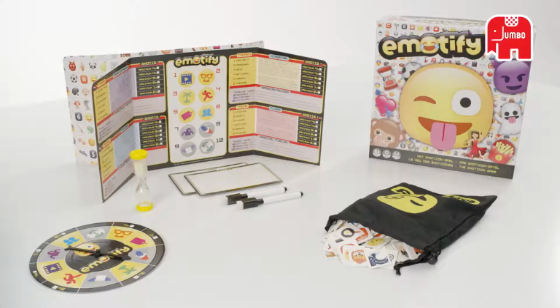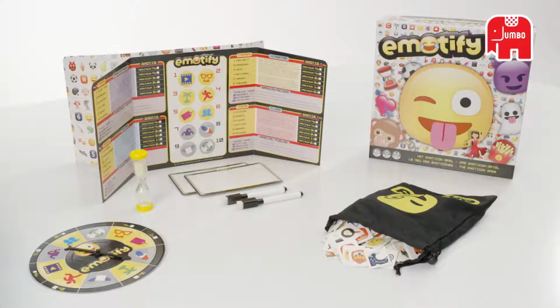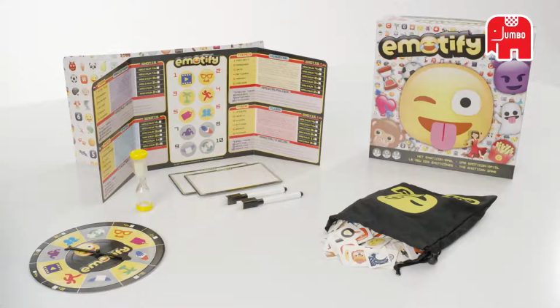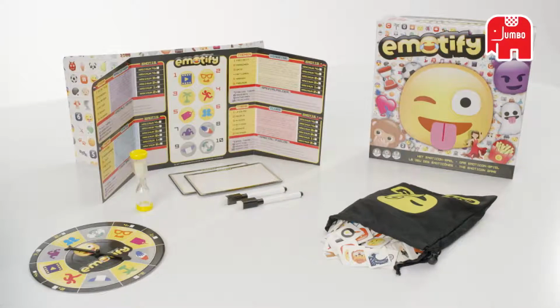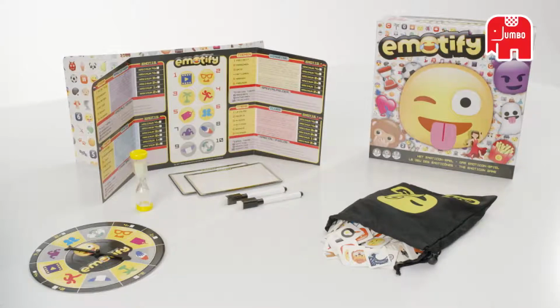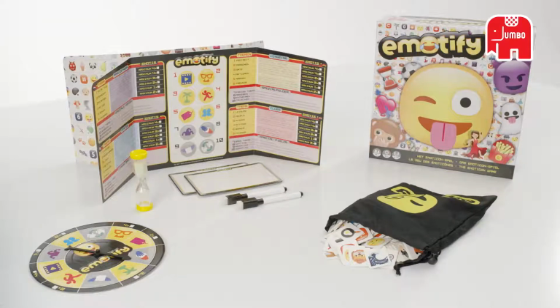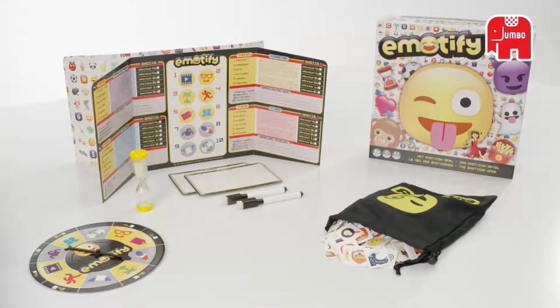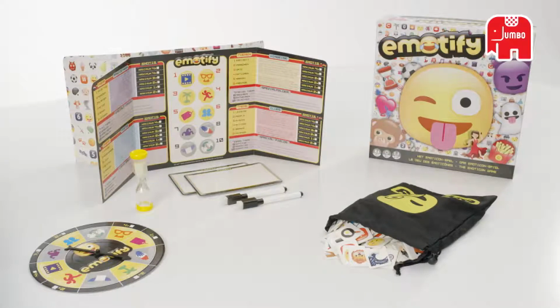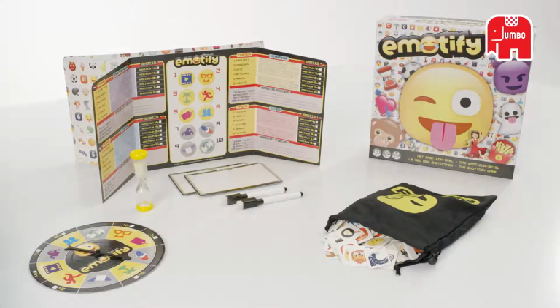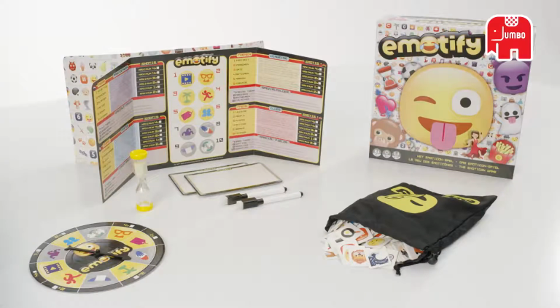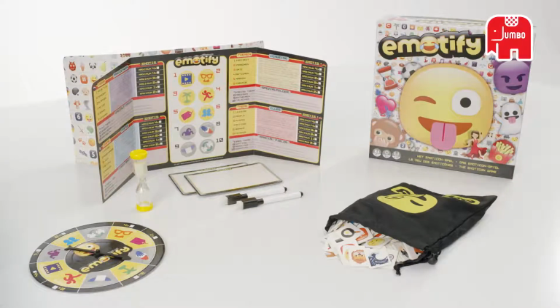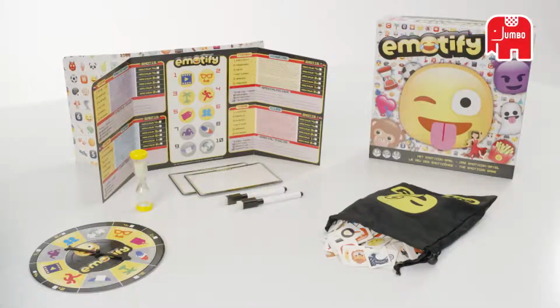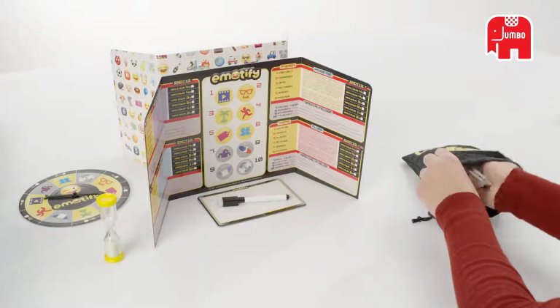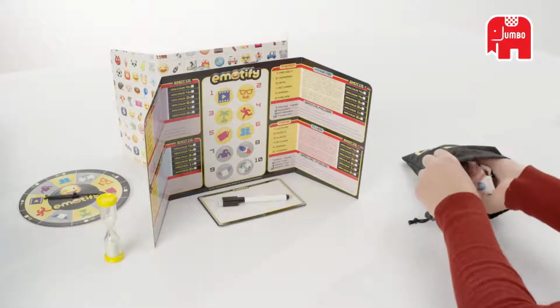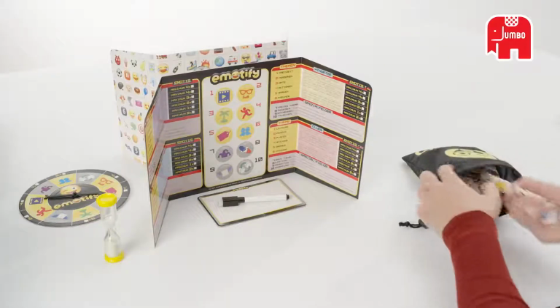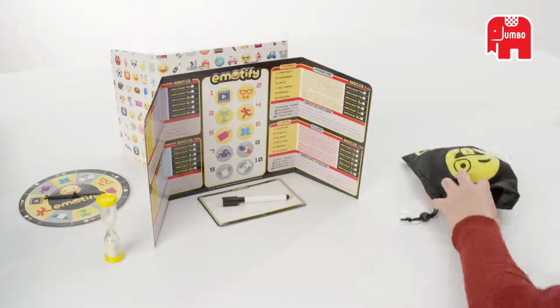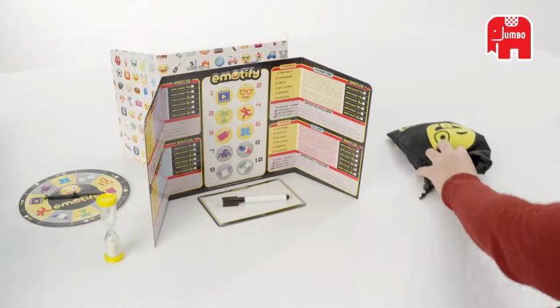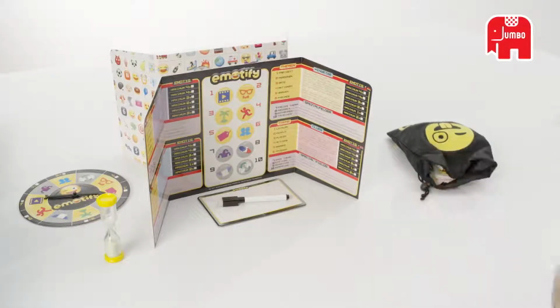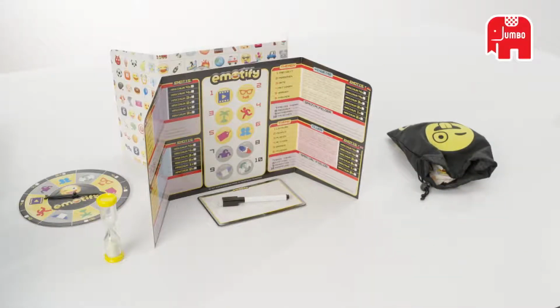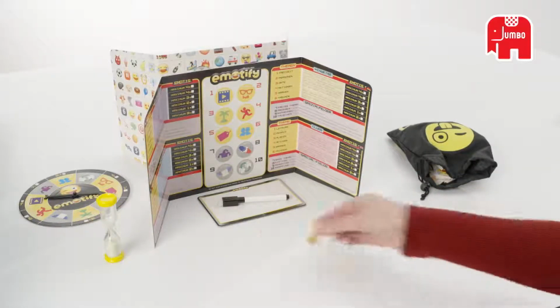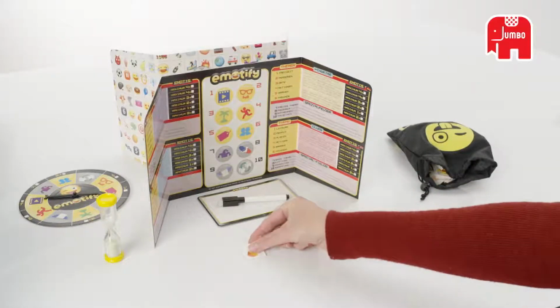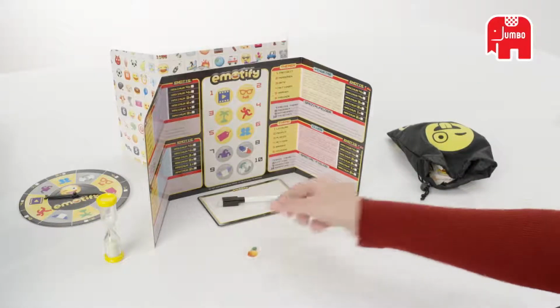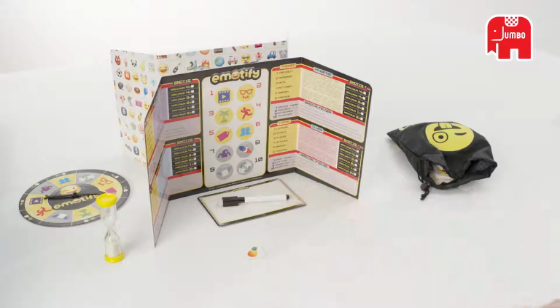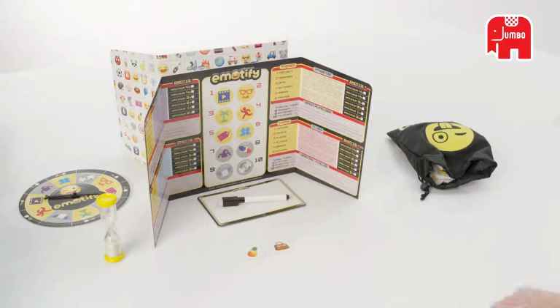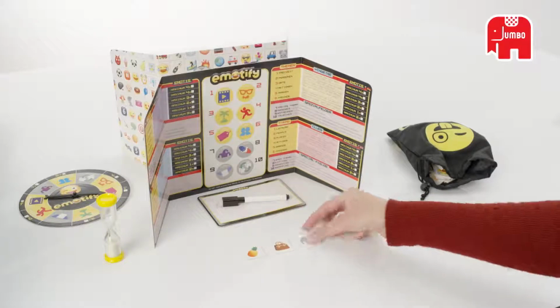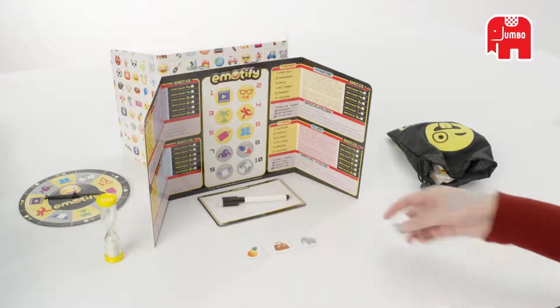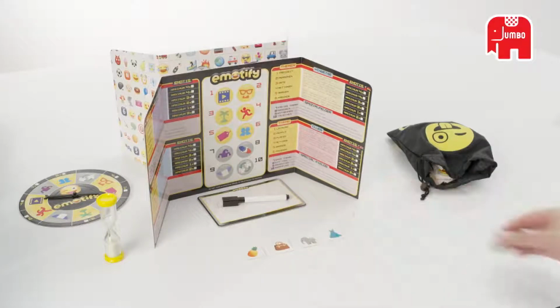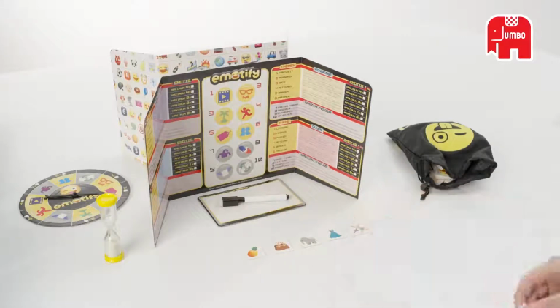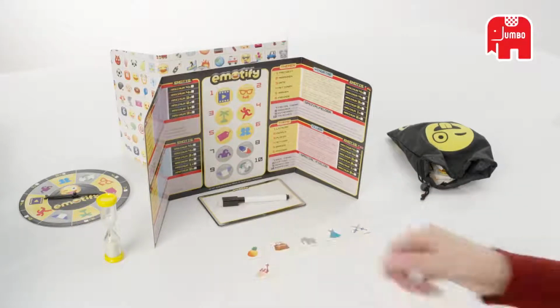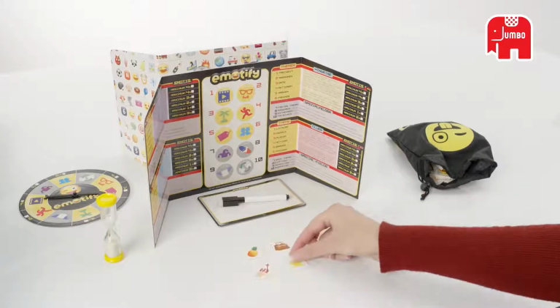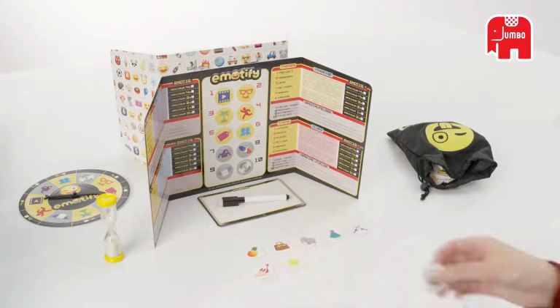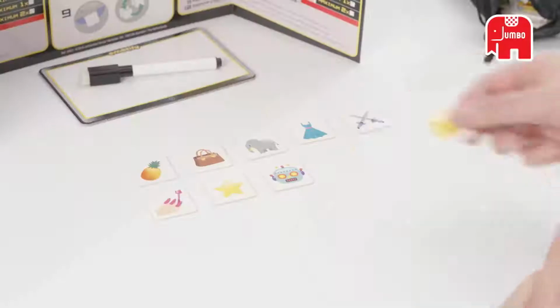Play Emotify by Jumbo. You play against each other in two teams, each consisting of at least two players. Each team takes ten emotes chips from the bag and the first player to play all his or her tokens wins the game.